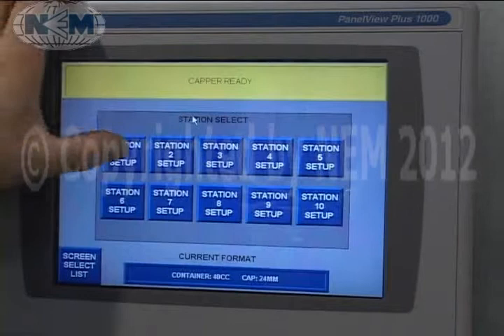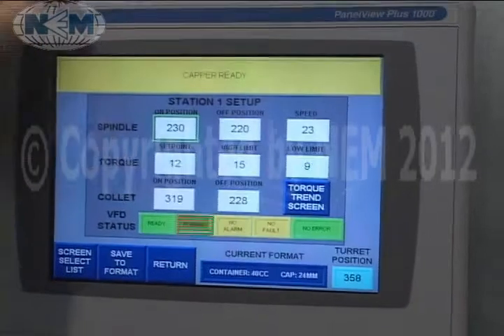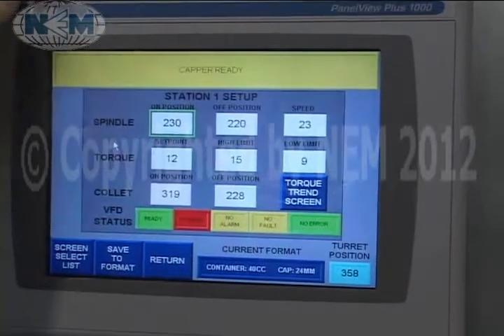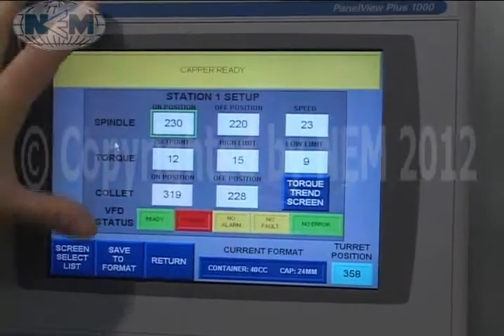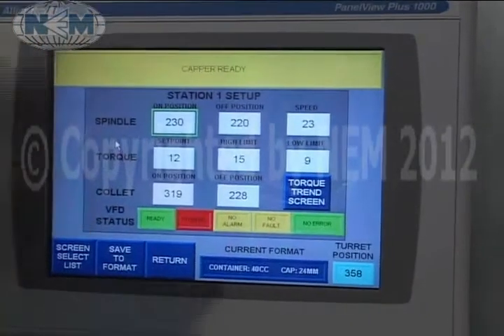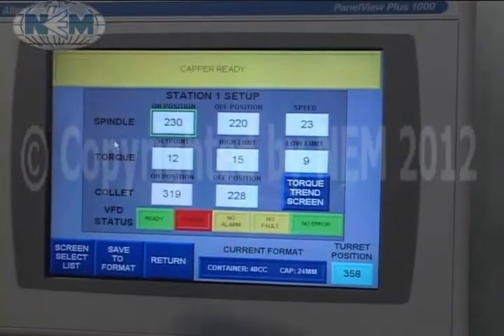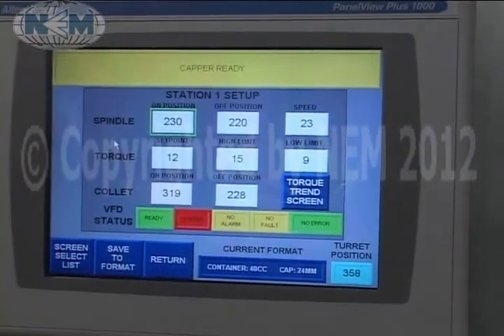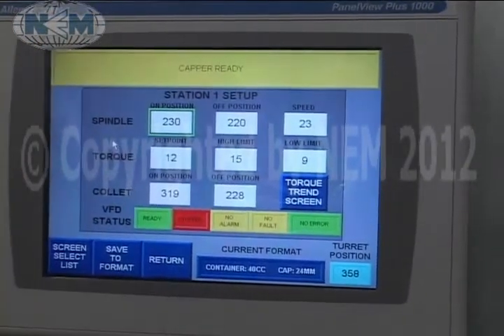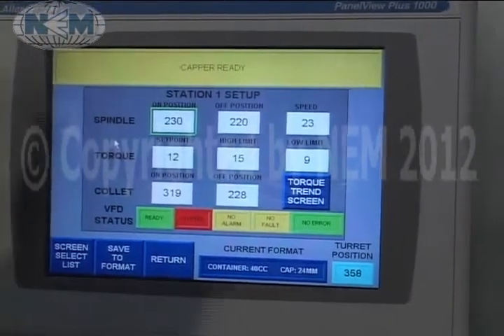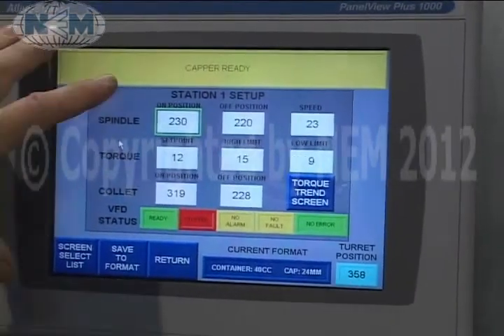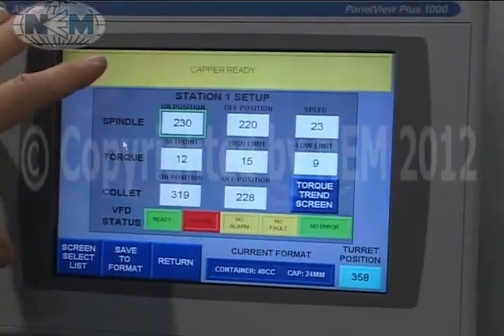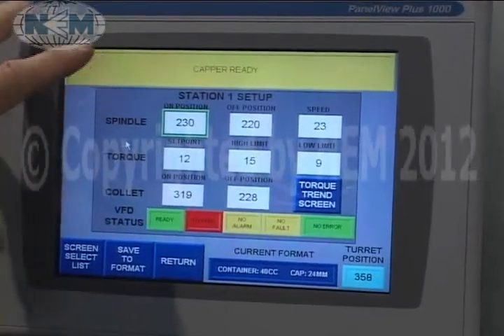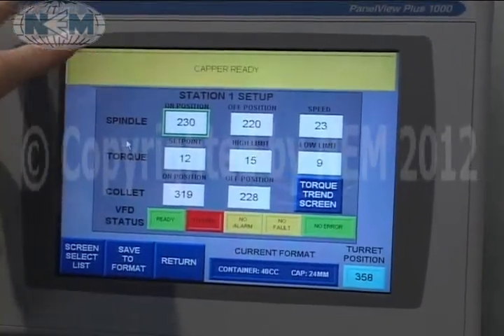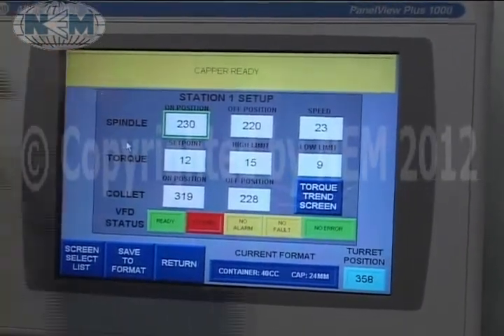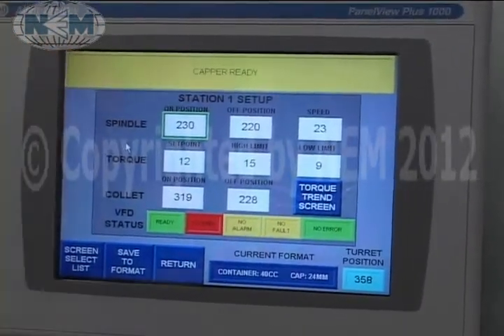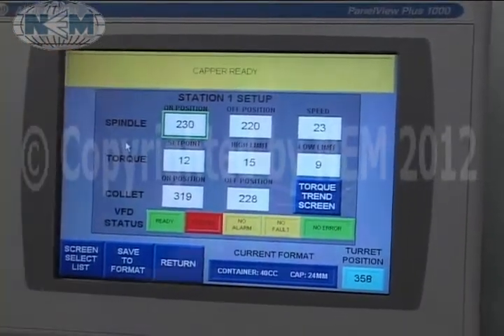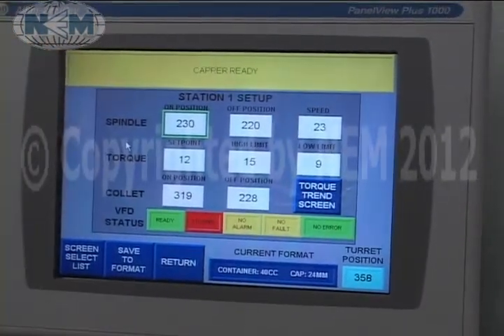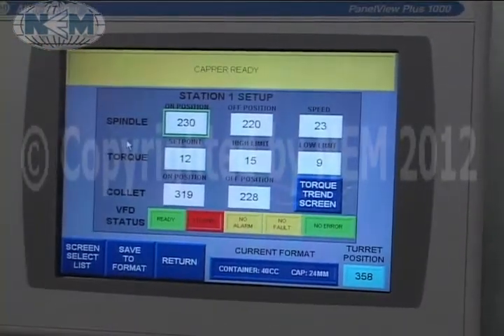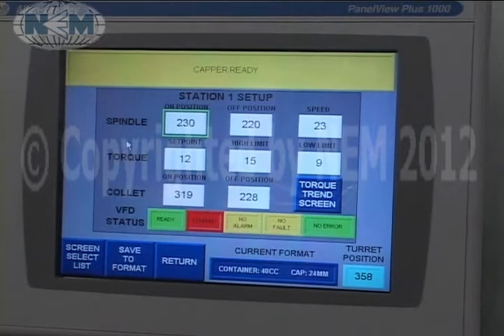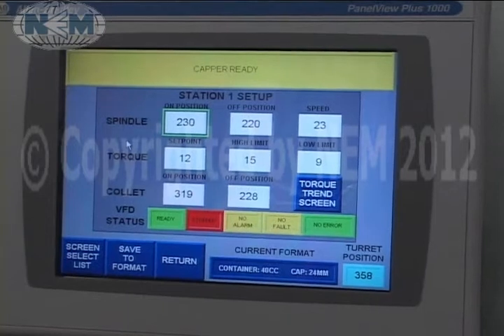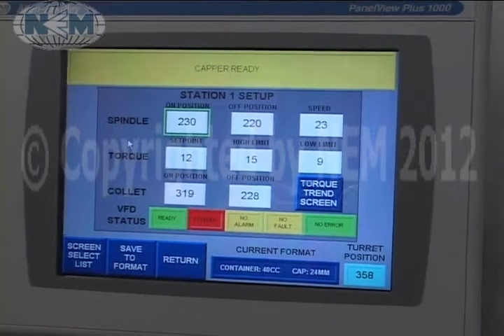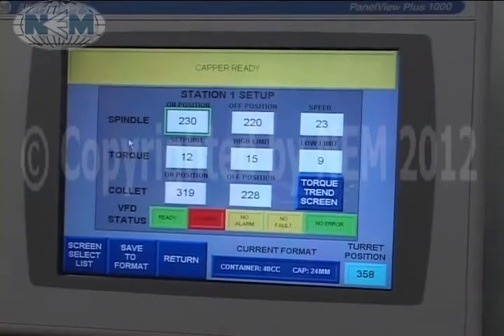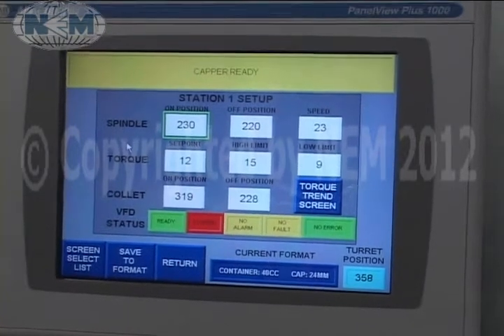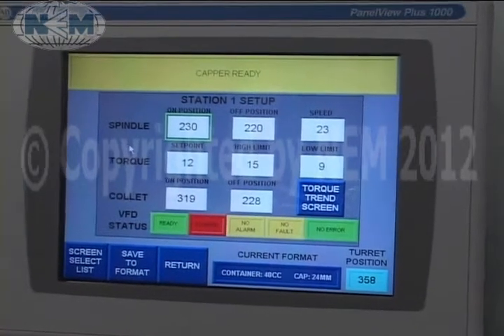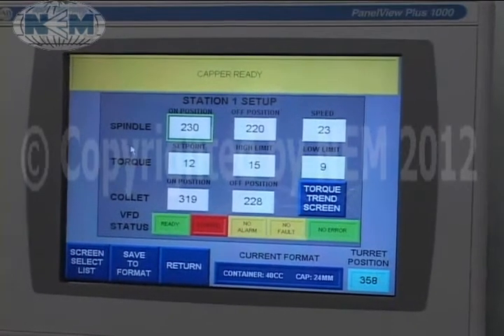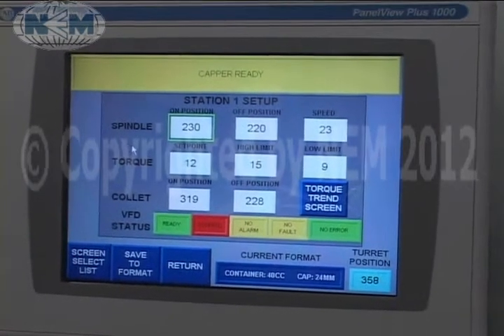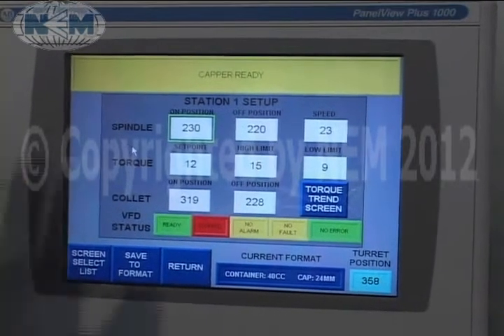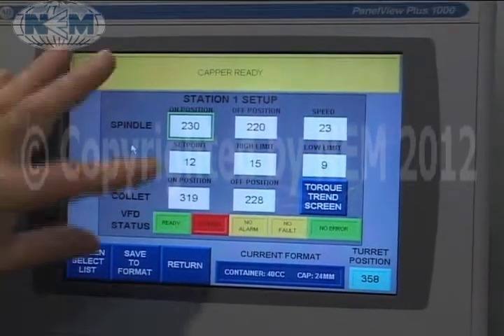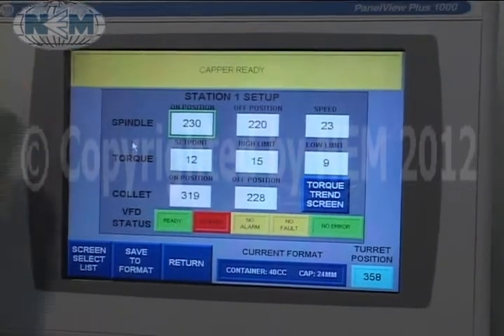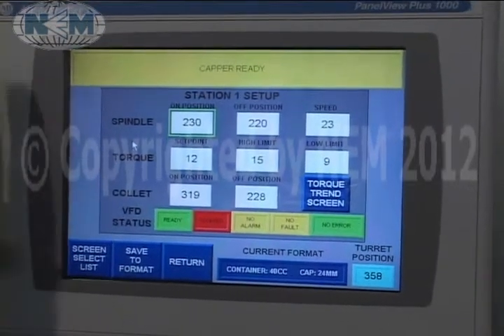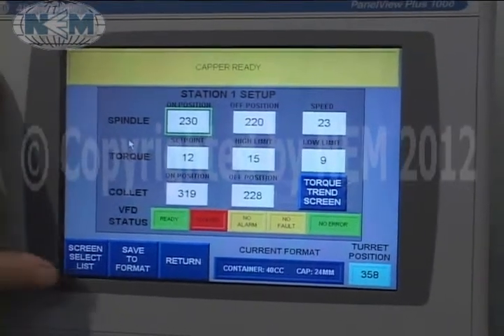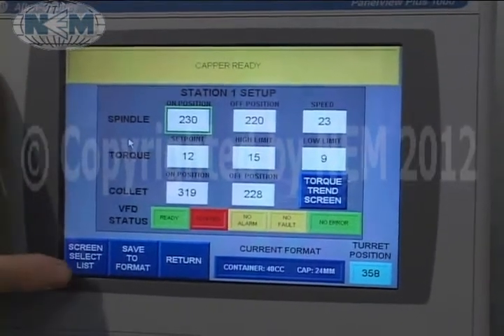We have station setup screens. This is where we tell the collets and spindles to come on, and also to set the torque on the machine.